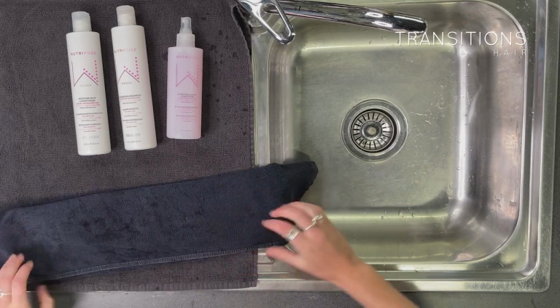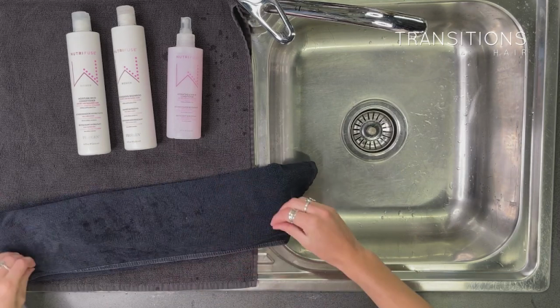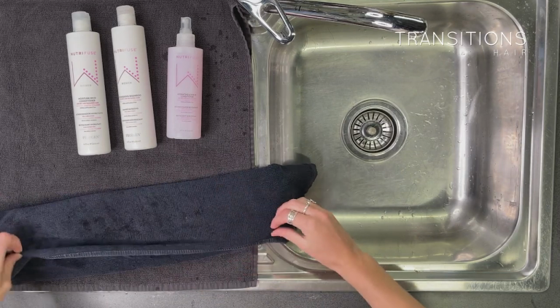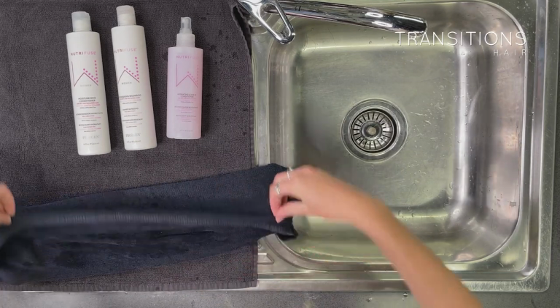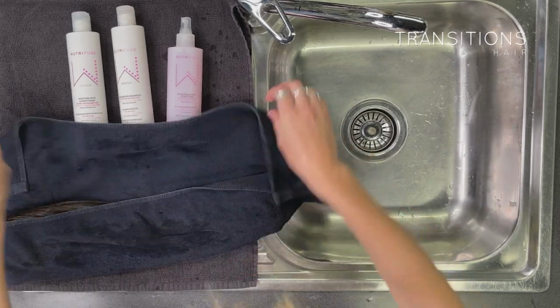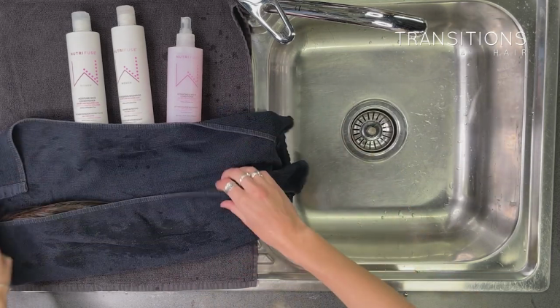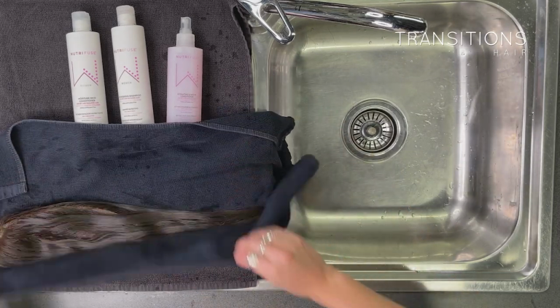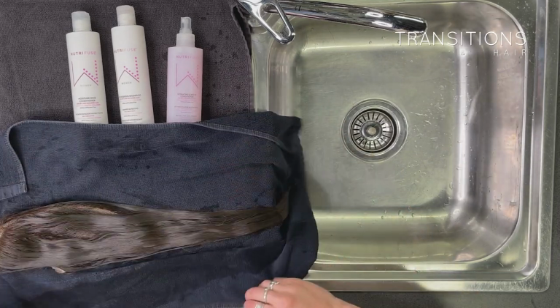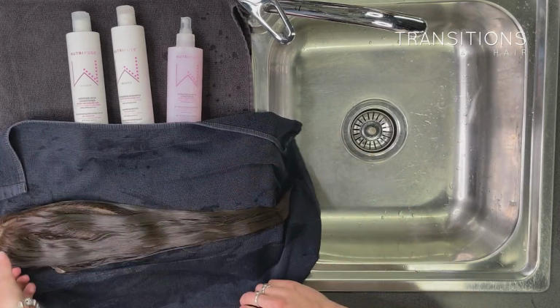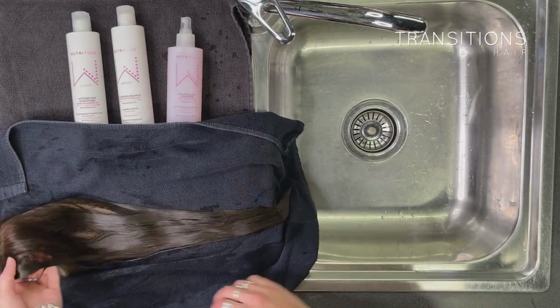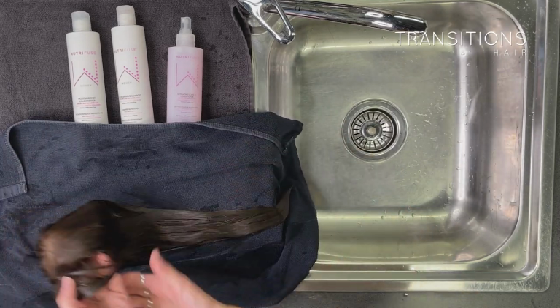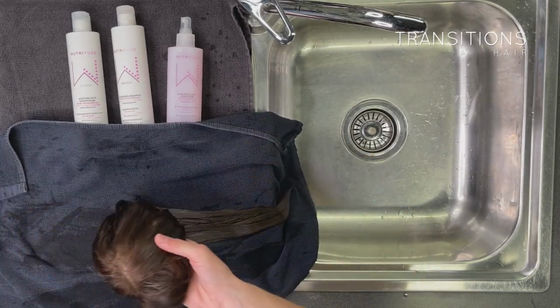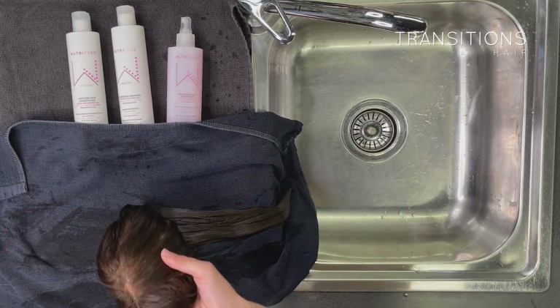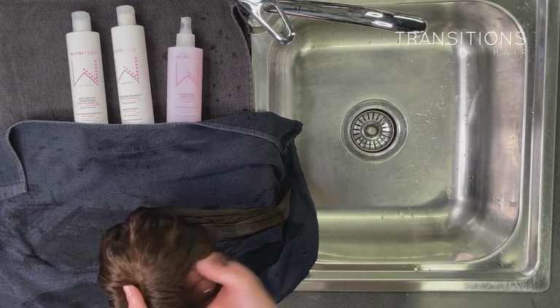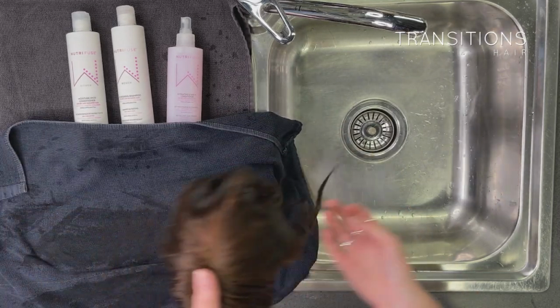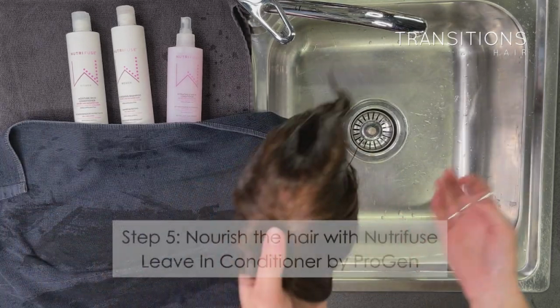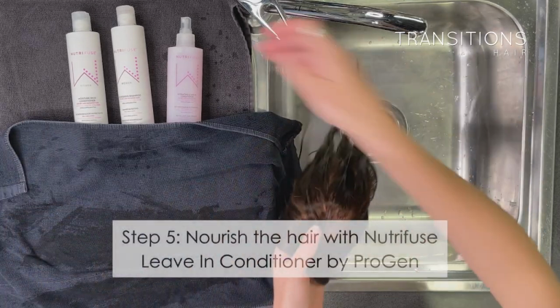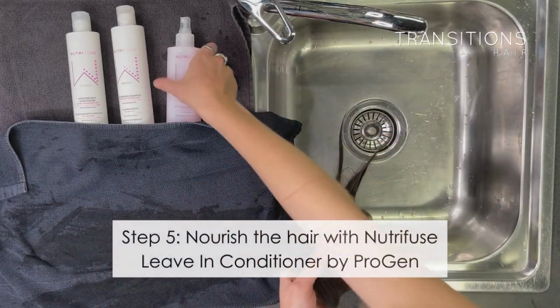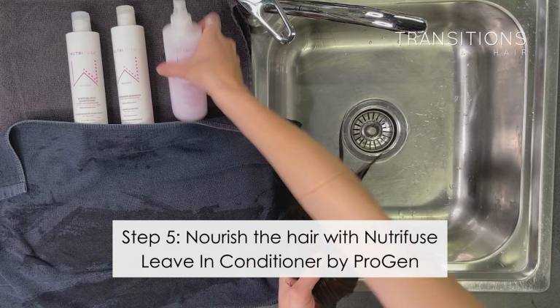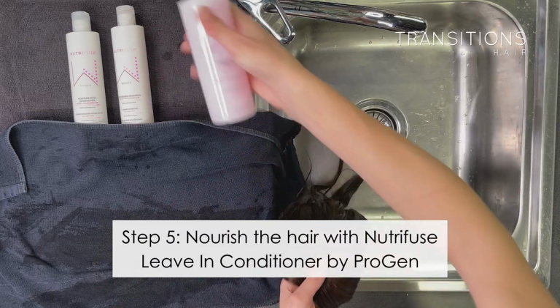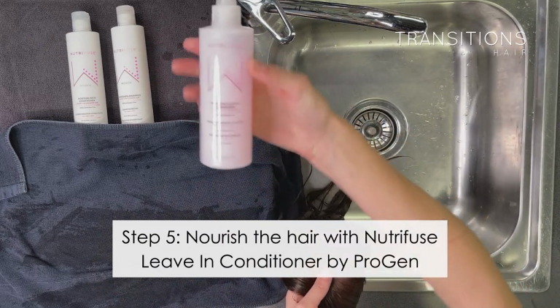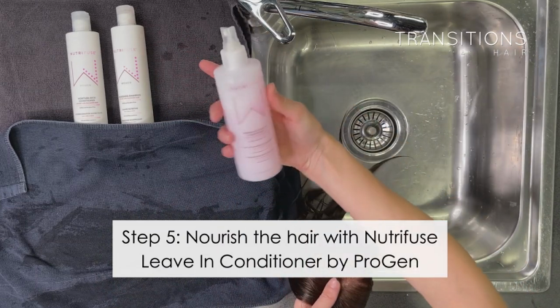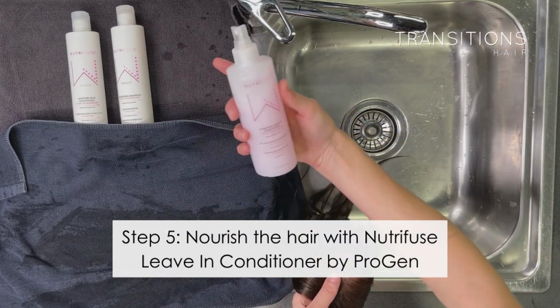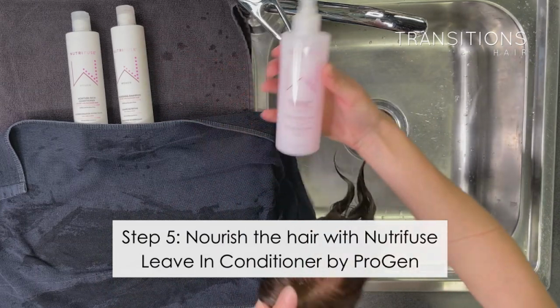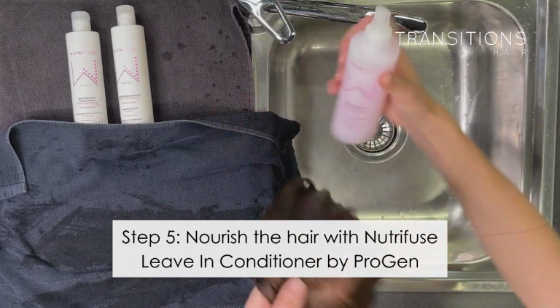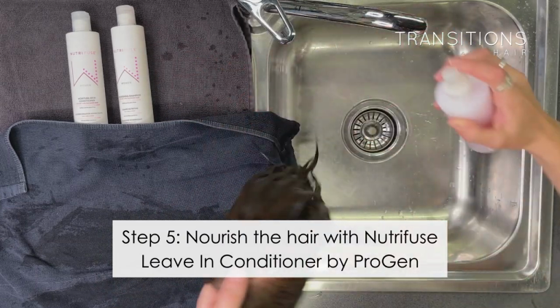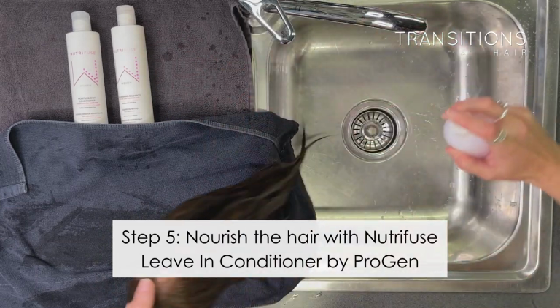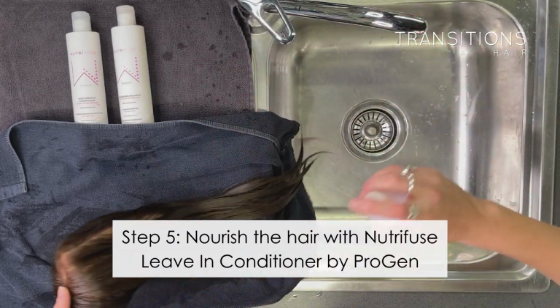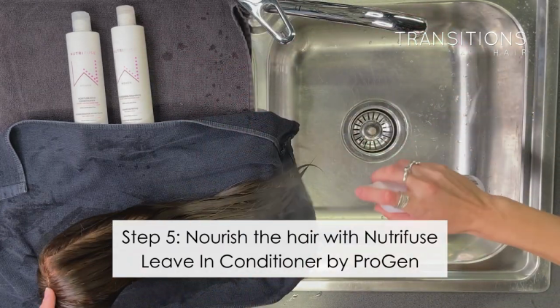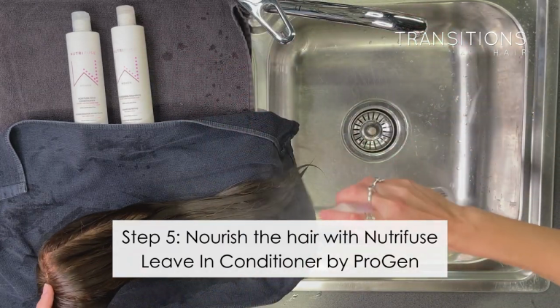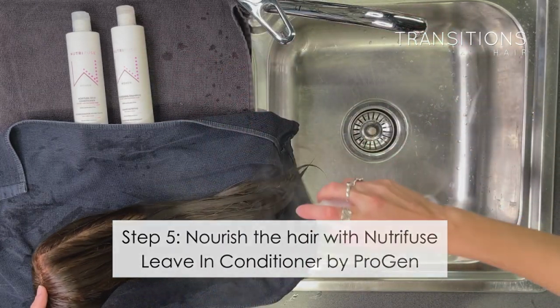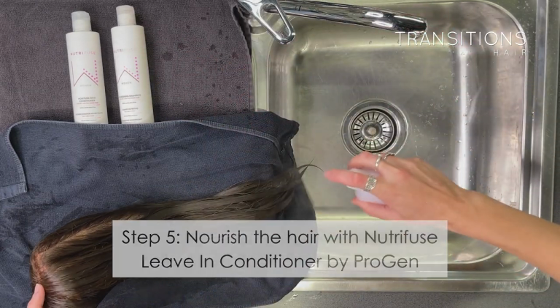Once you've done that, you've successfully washed and conditioned your wig. Now it's time to nourish it — spray the leave-in conditioner into the hair.